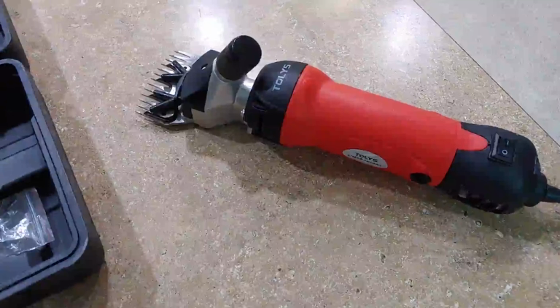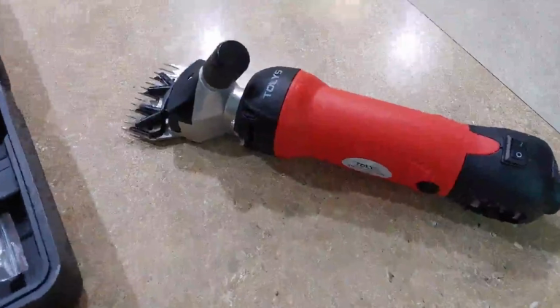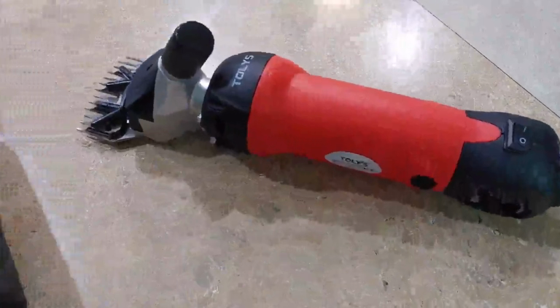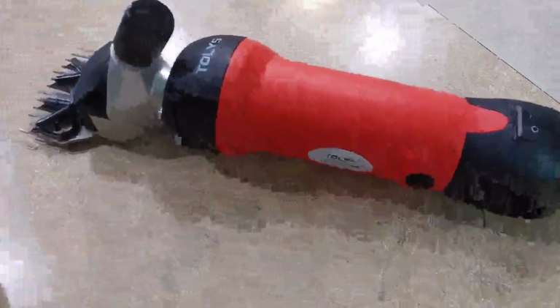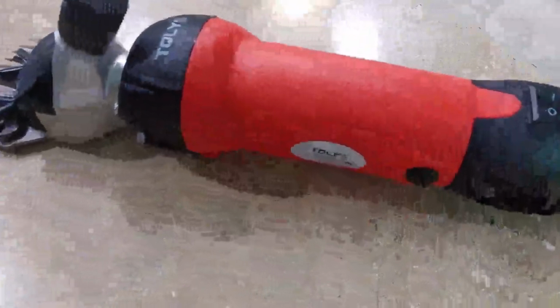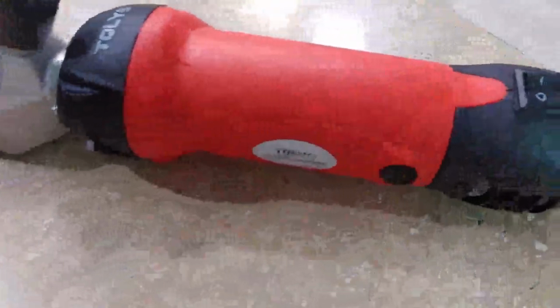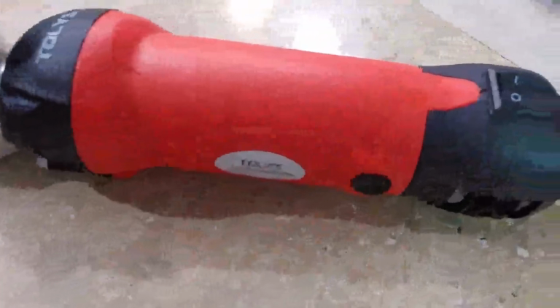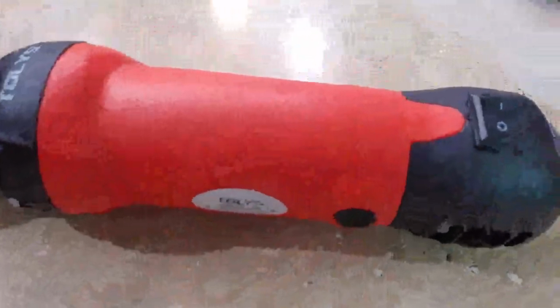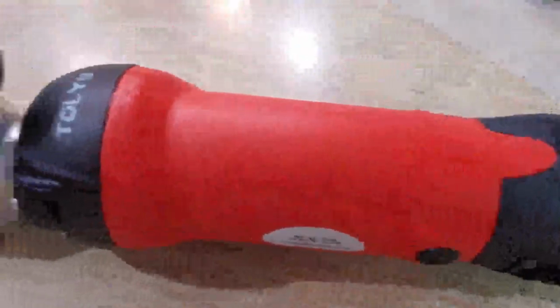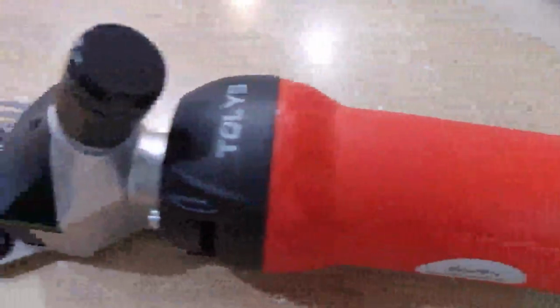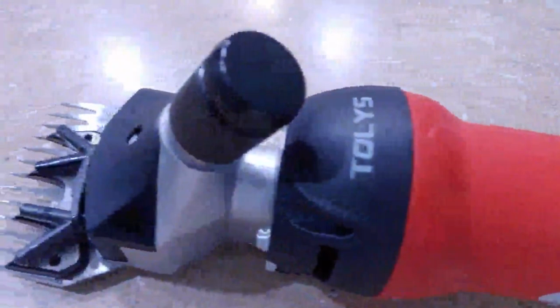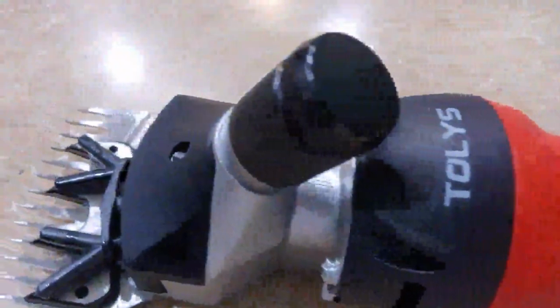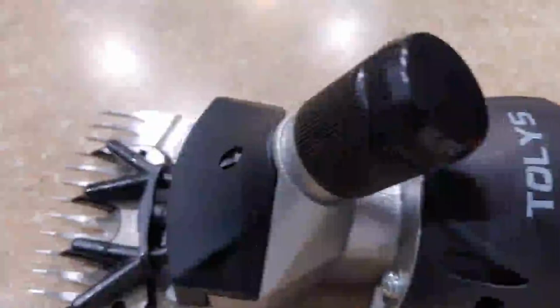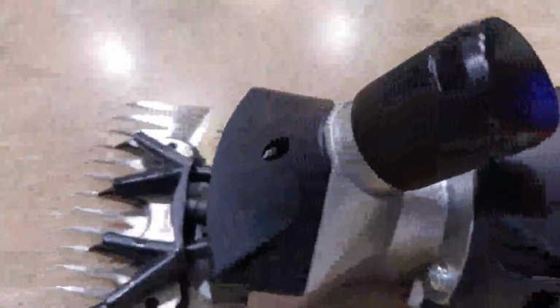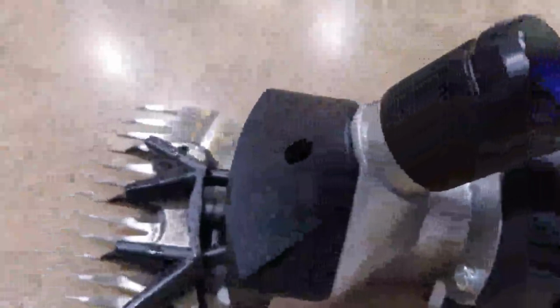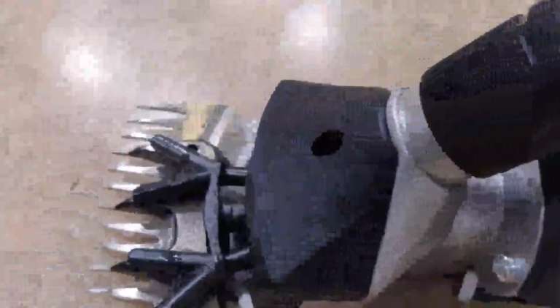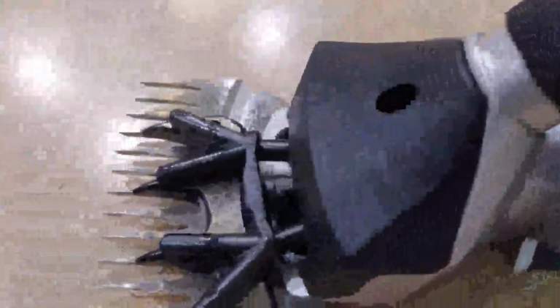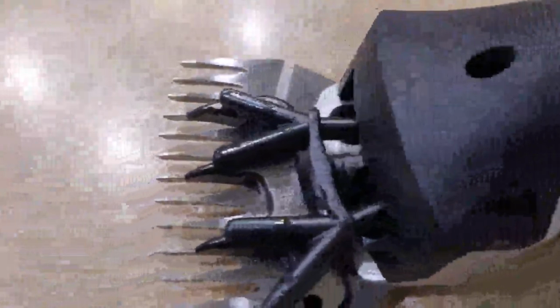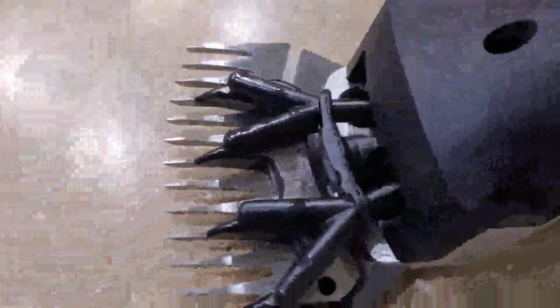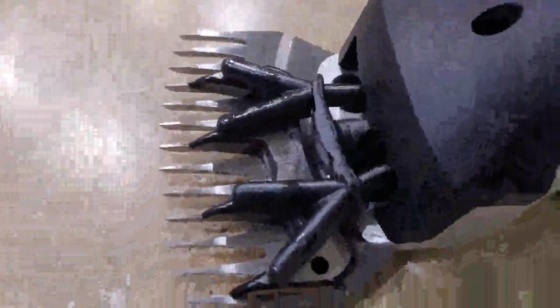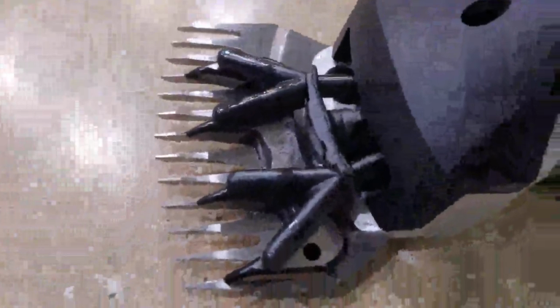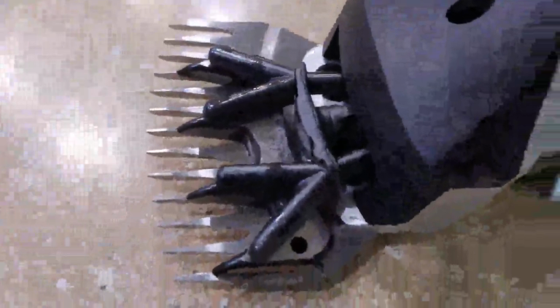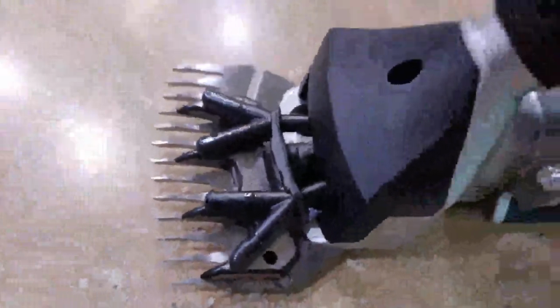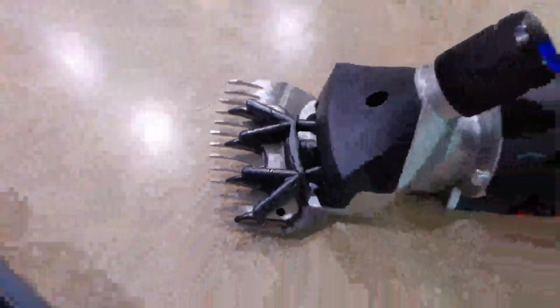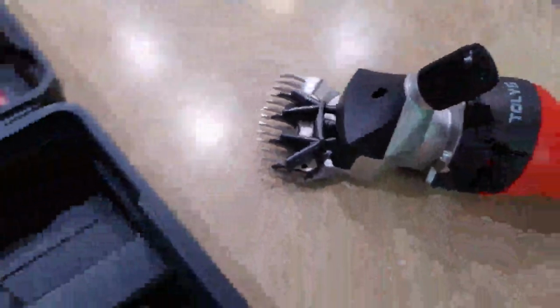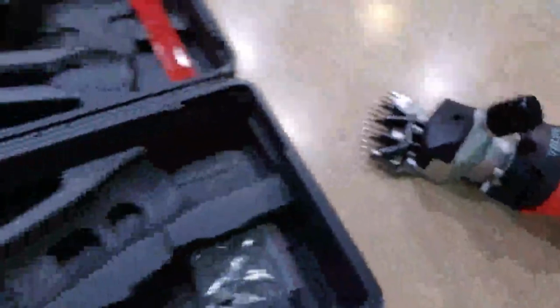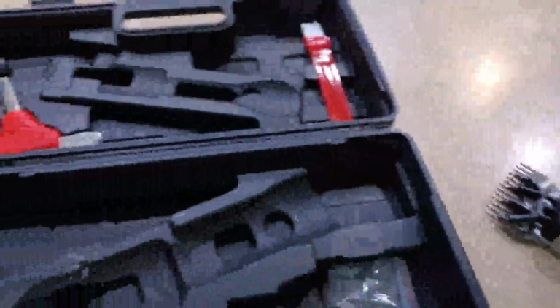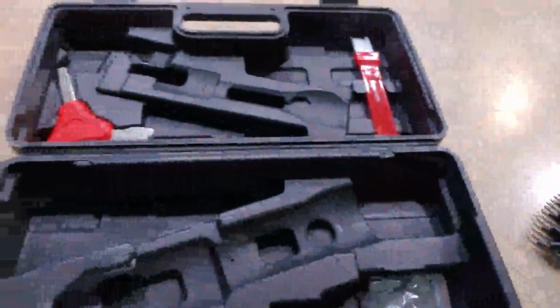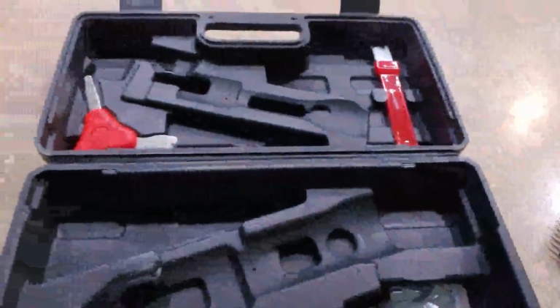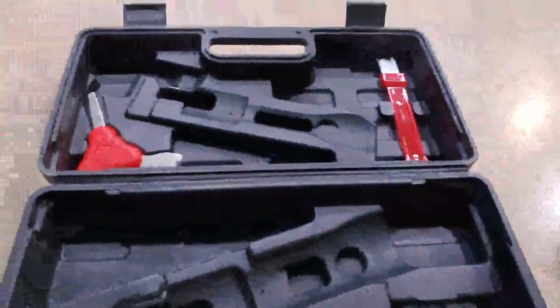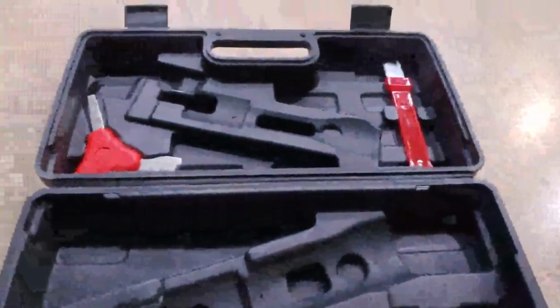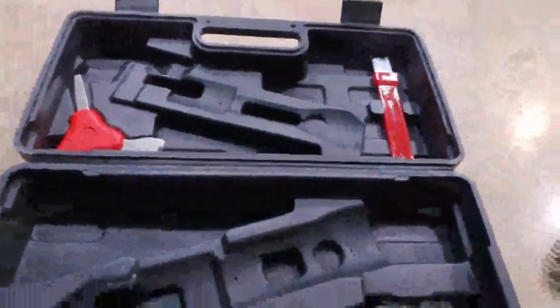Hey, what's up guys? Got these nice little shears here, nice little trimmers. Kind of show you — it's pretty nice, you can see the nice little blade. It also works pretty great, and even comes with a nice little case. It comes with your multi-tool and your cleaner.